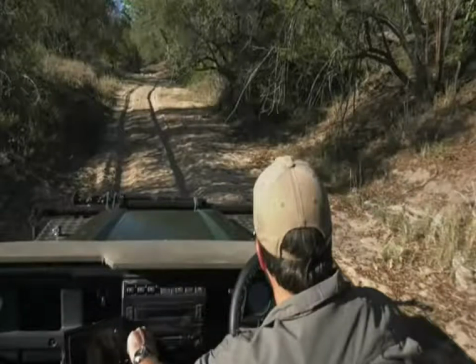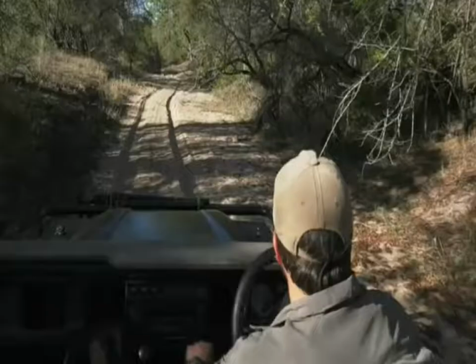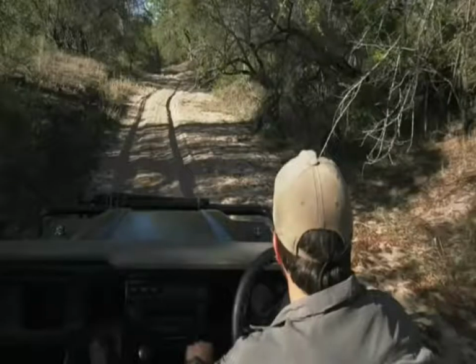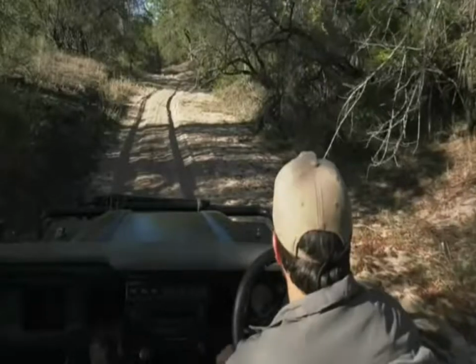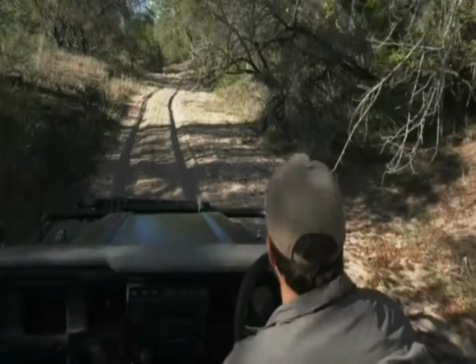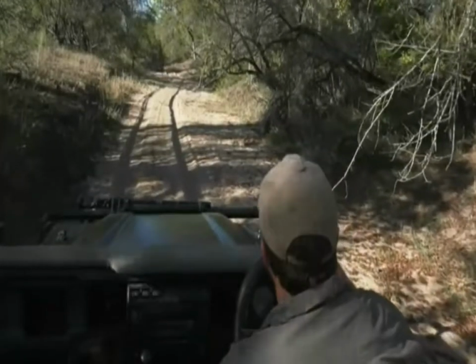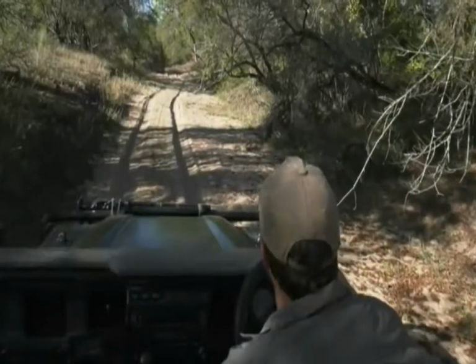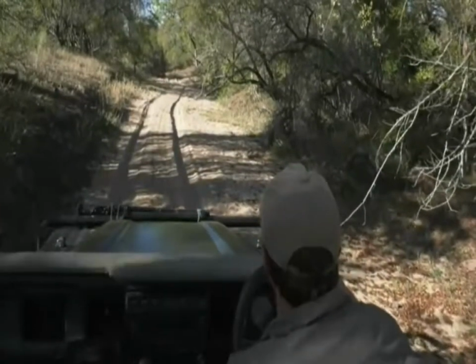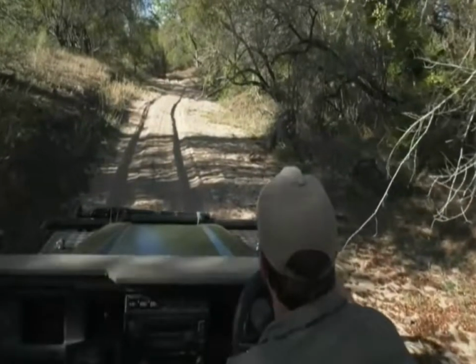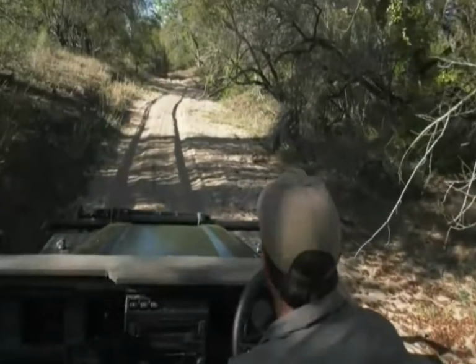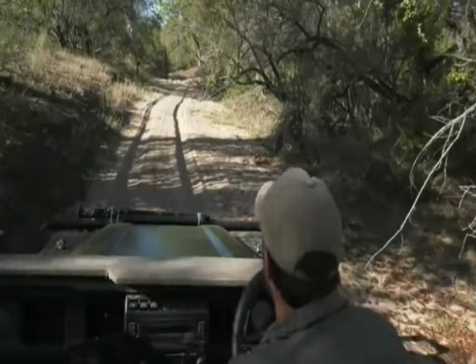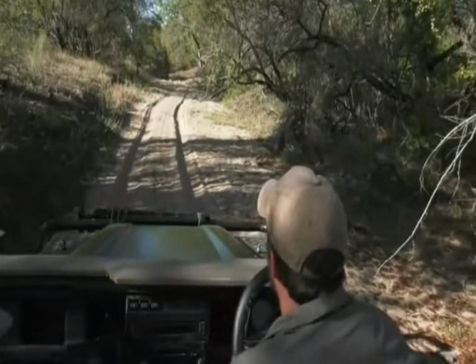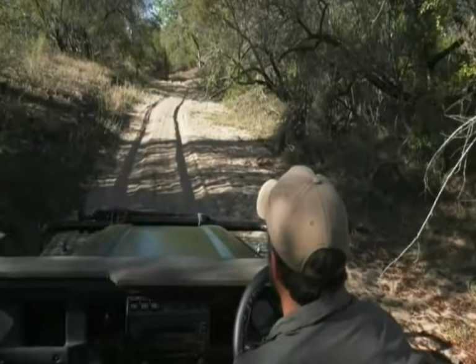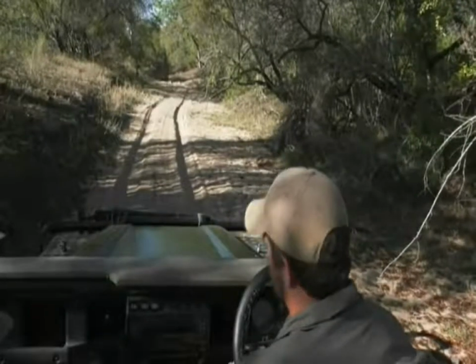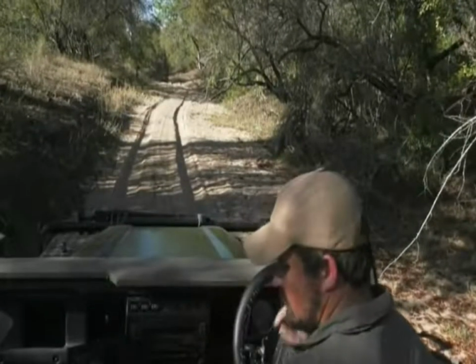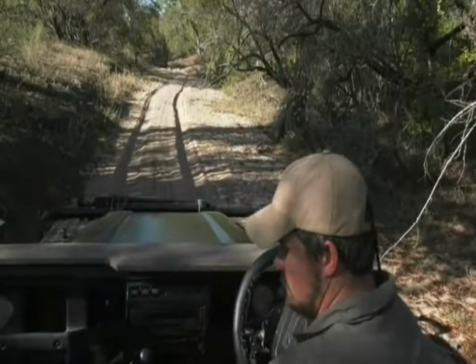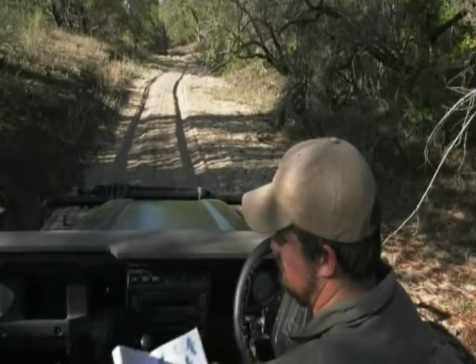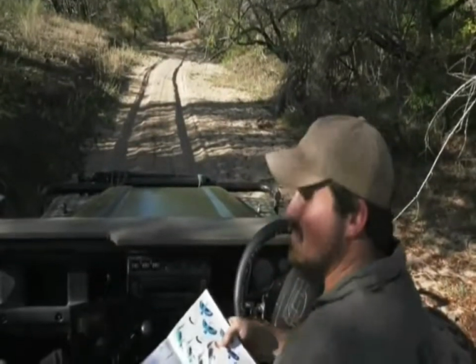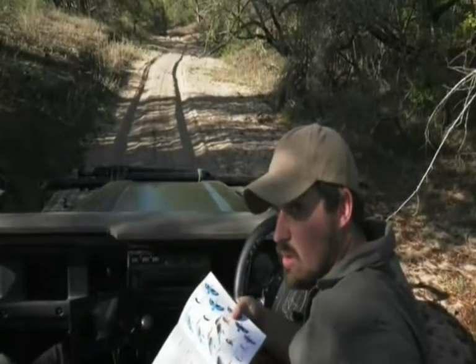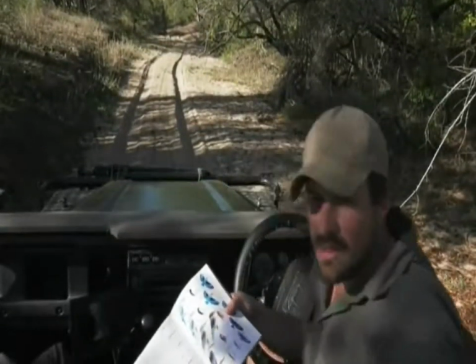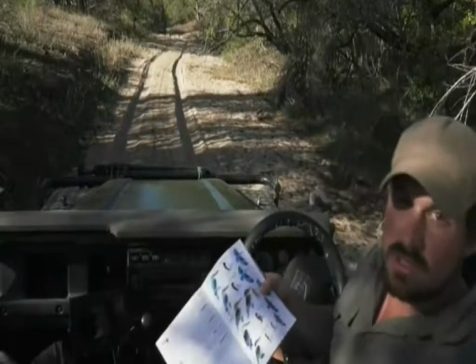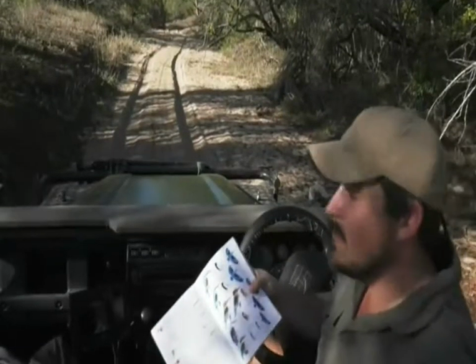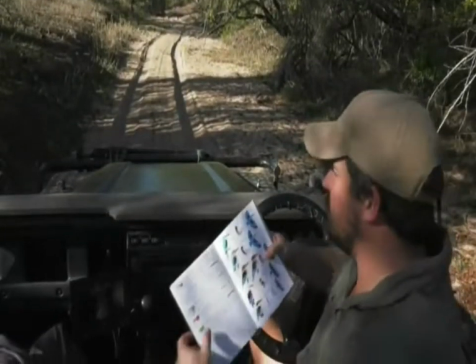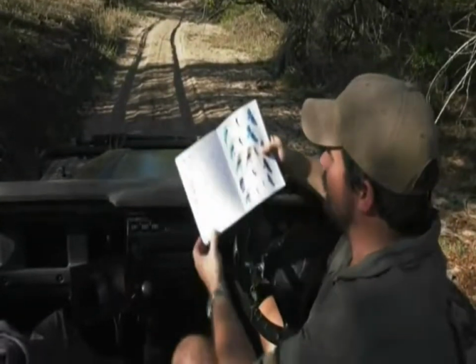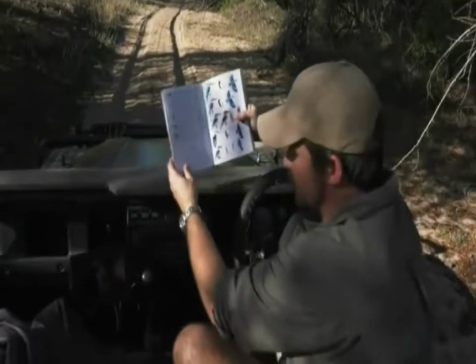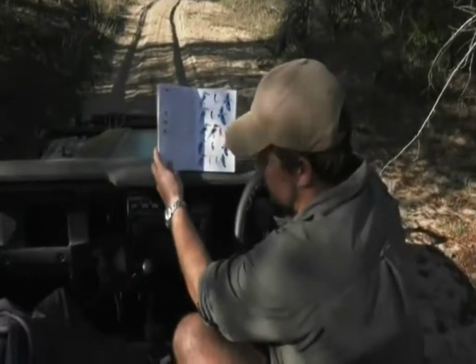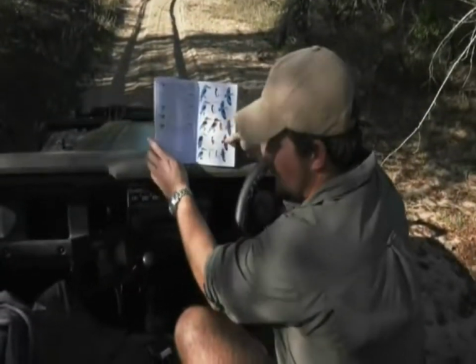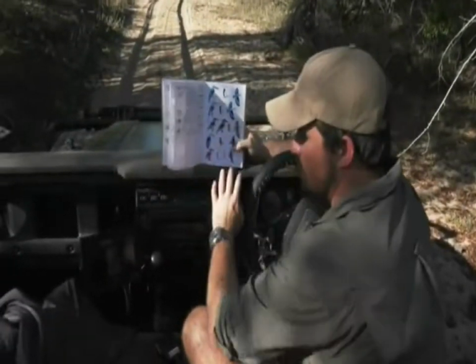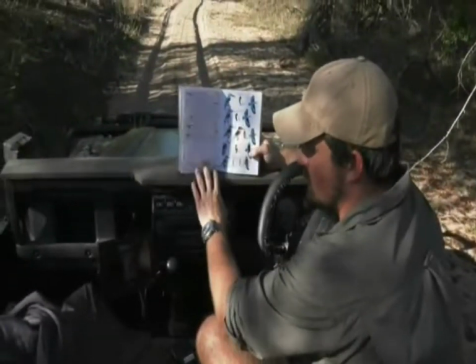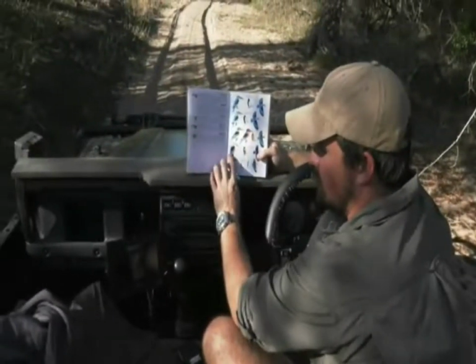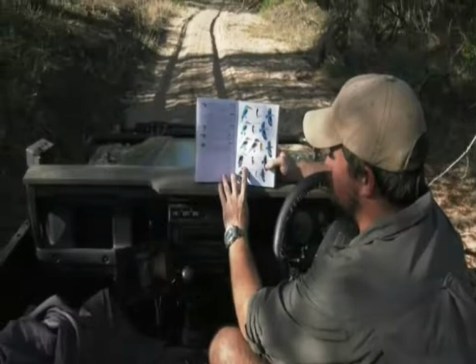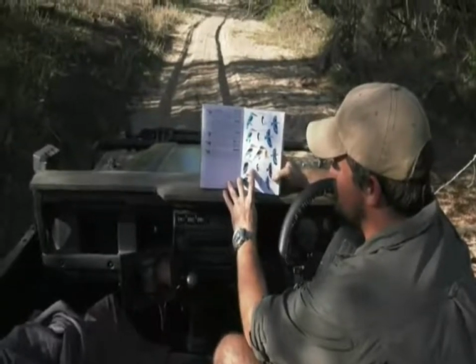Oh no, it flew! I was hoping it would be a little more relaxed, but unfortunately it's ended up going away. I'll show you in the book anyway so you can see what this bird looks like.